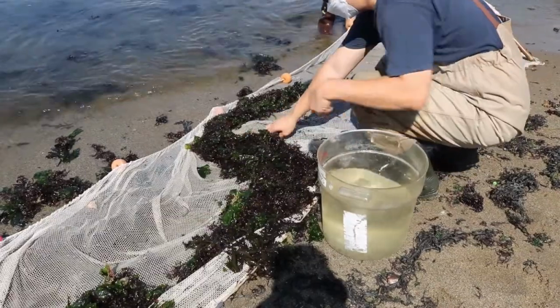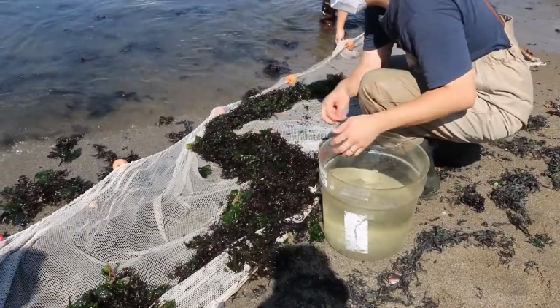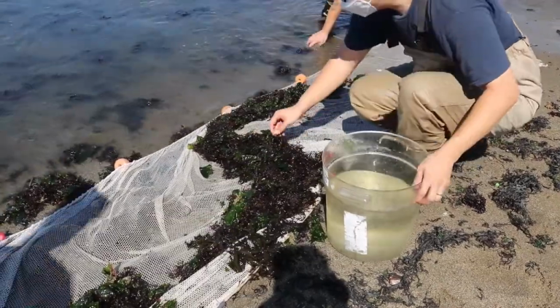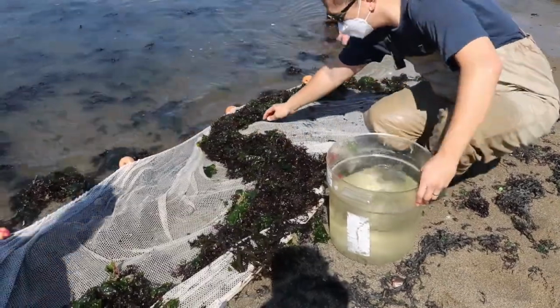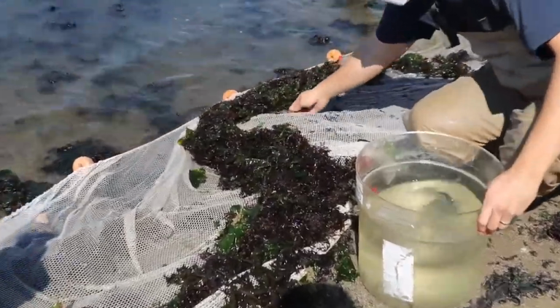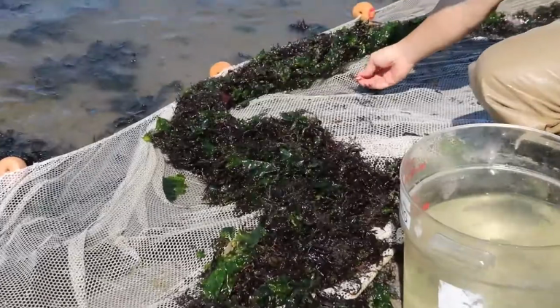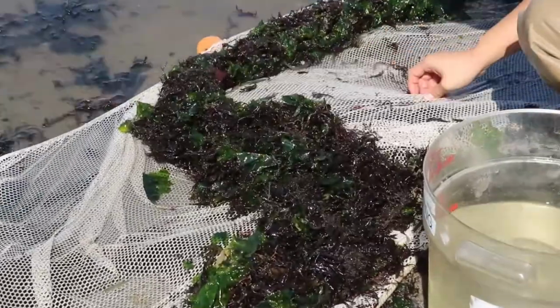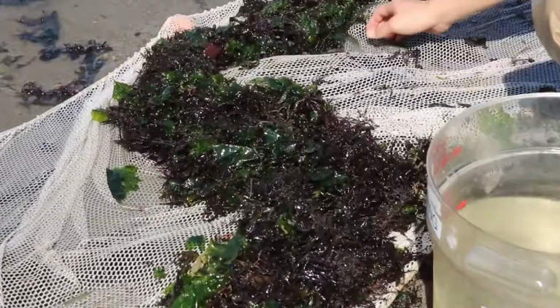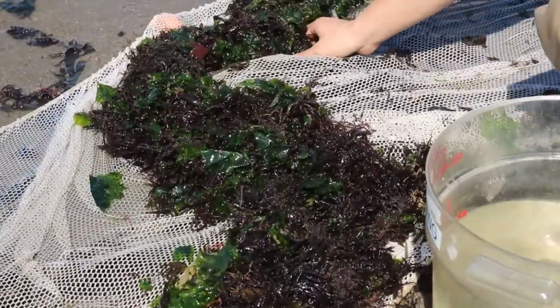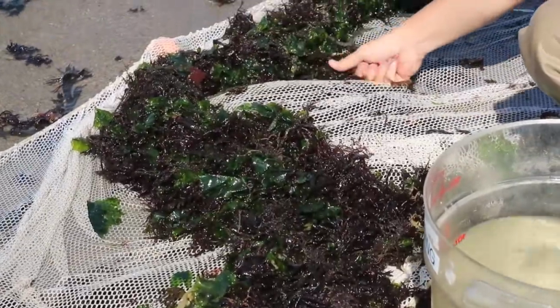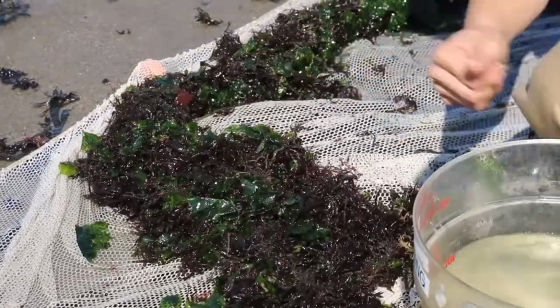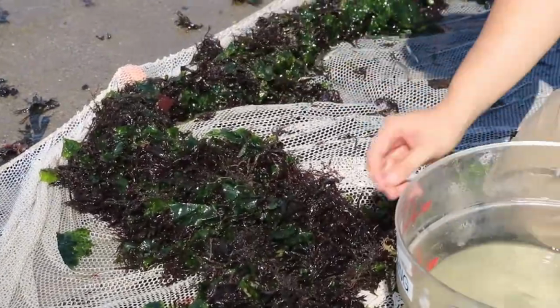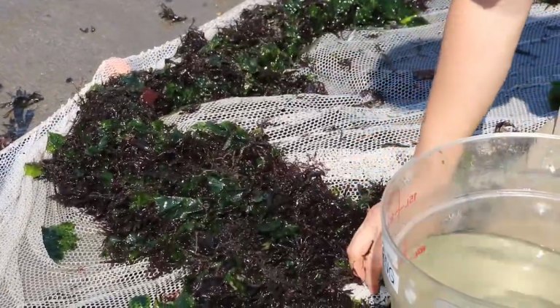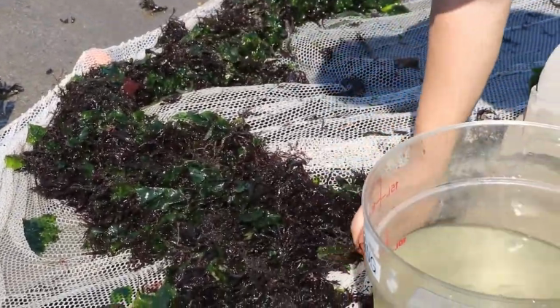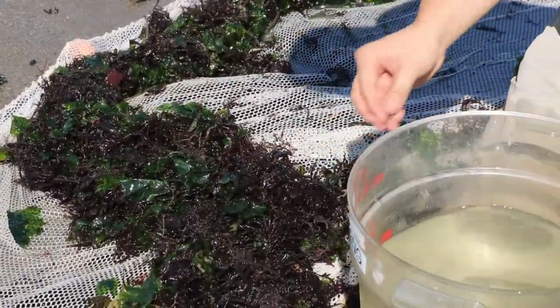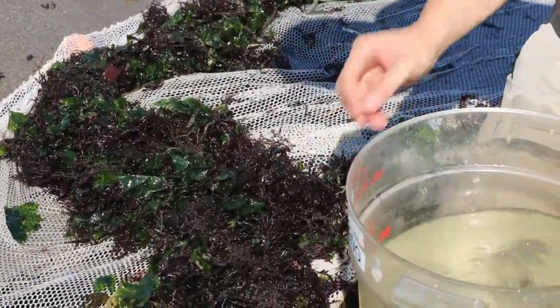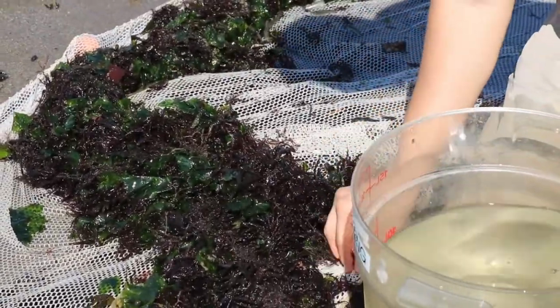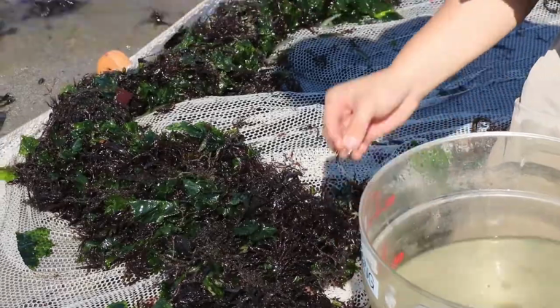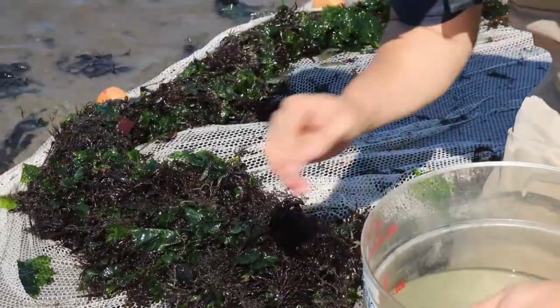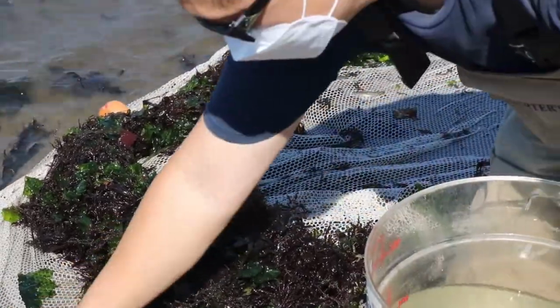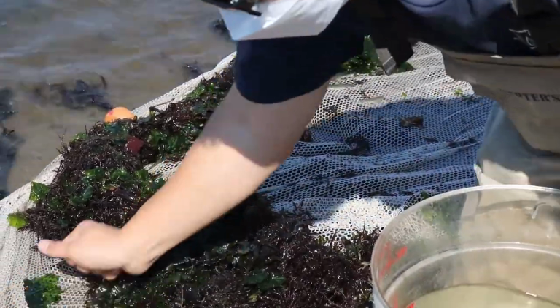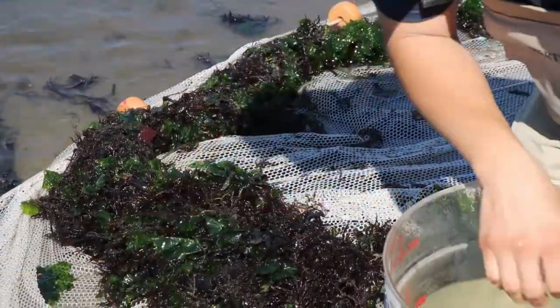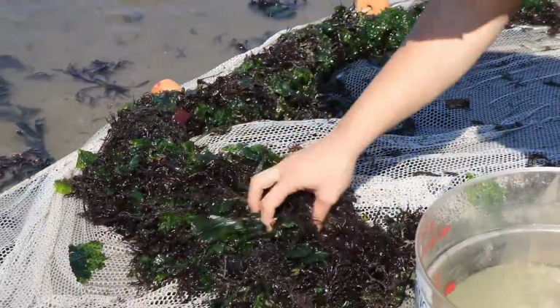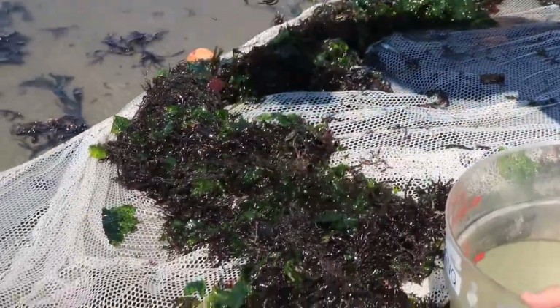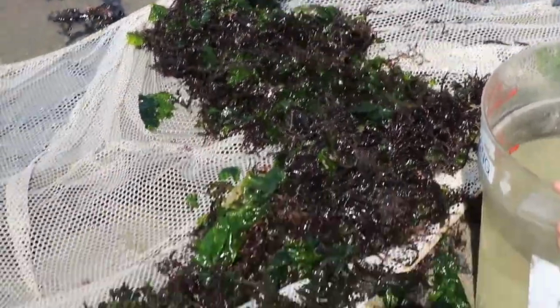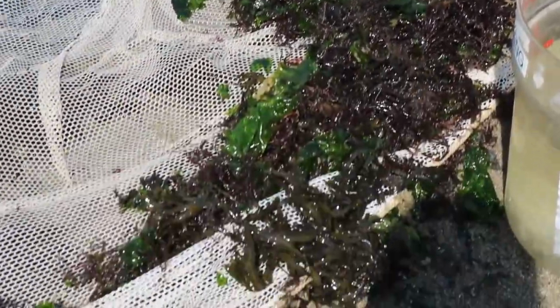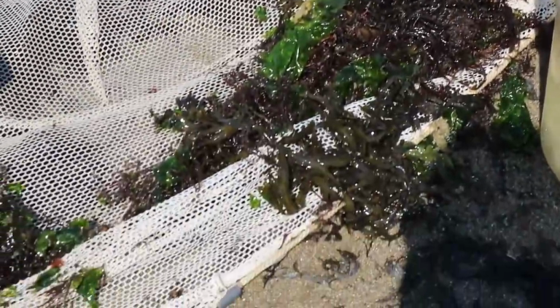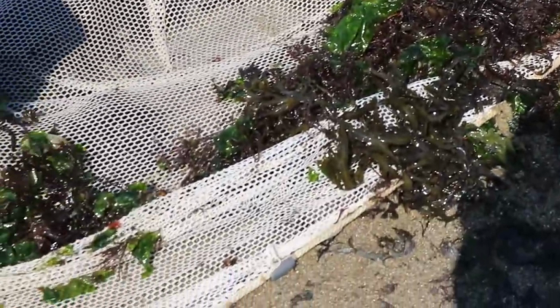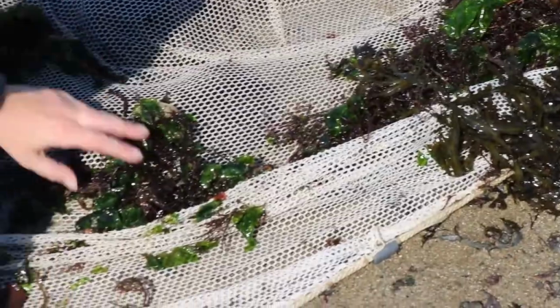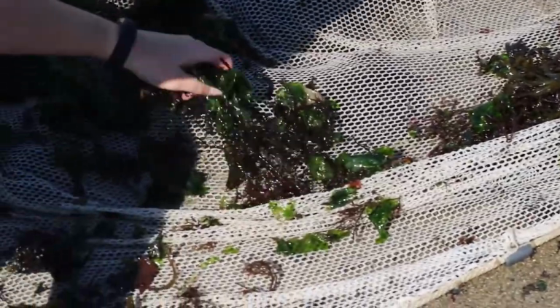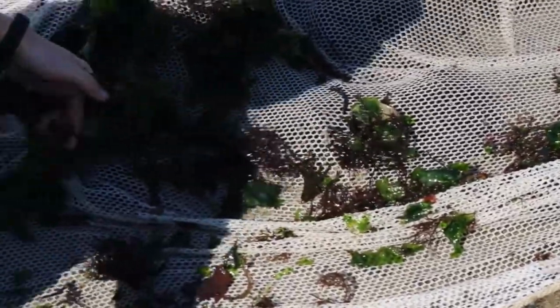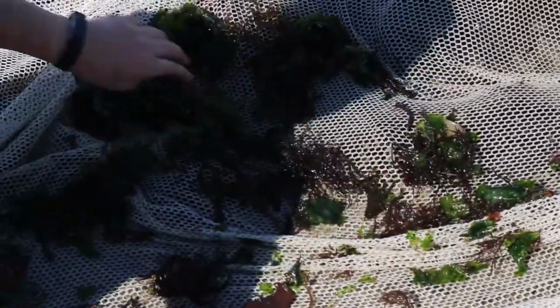Because these organisms are so tiny, we have to very carefully and thoroughly sift through the net. Often there is a lot of algae pulled in too, which is actually good — fish love to hide among the algae.